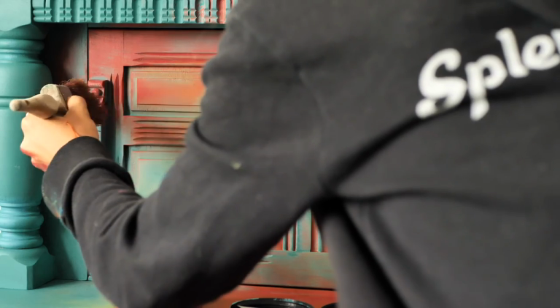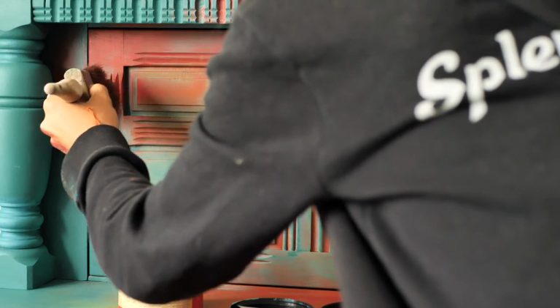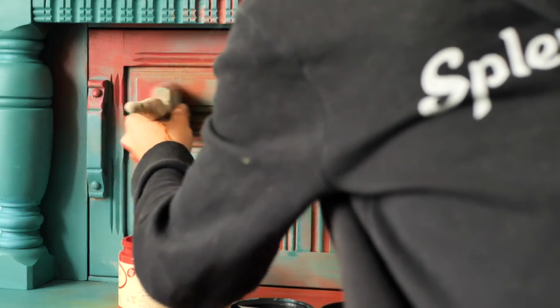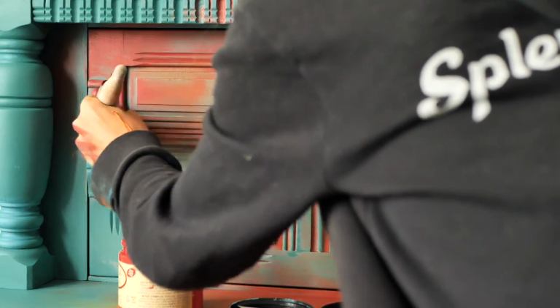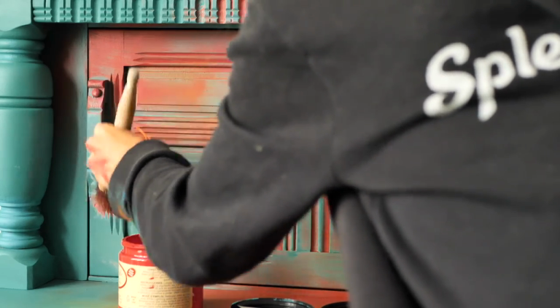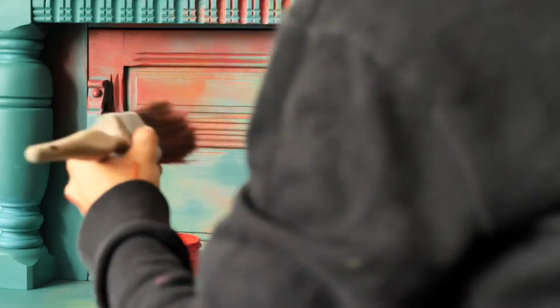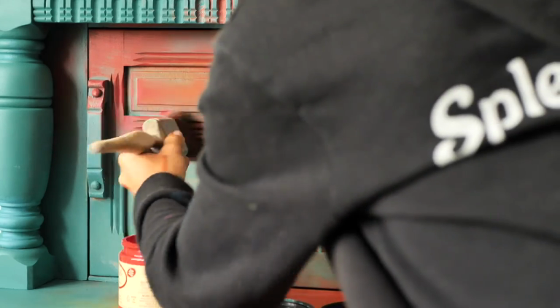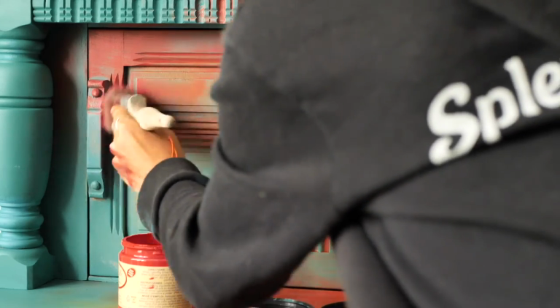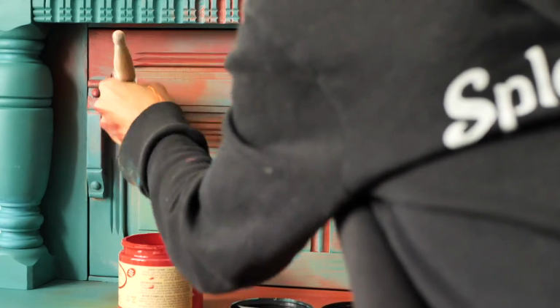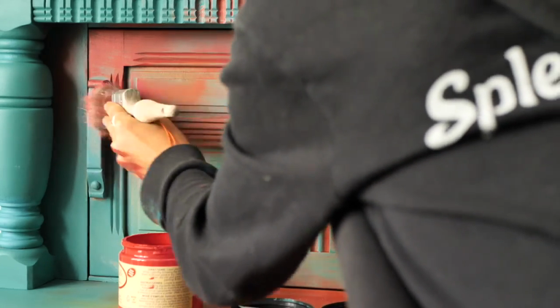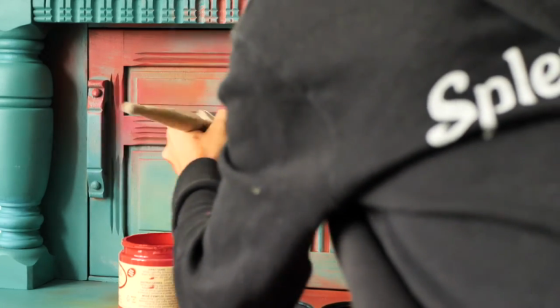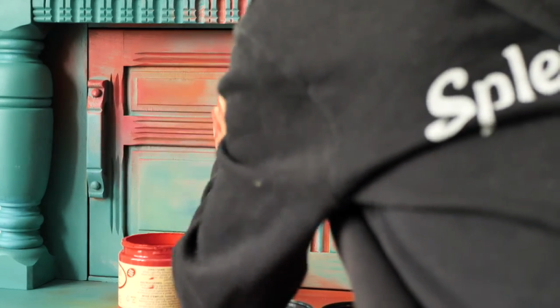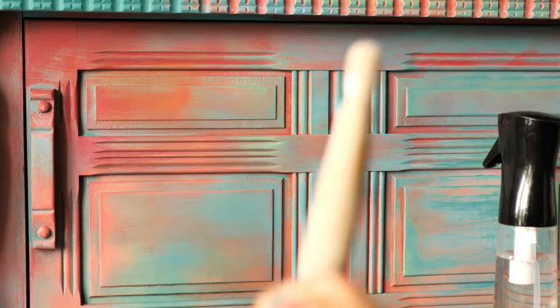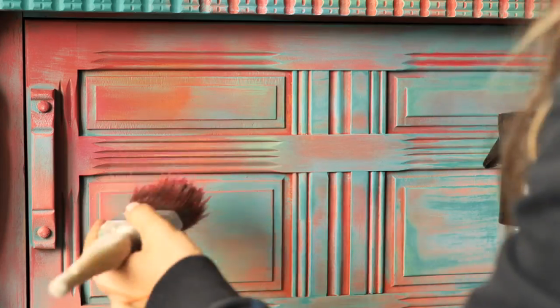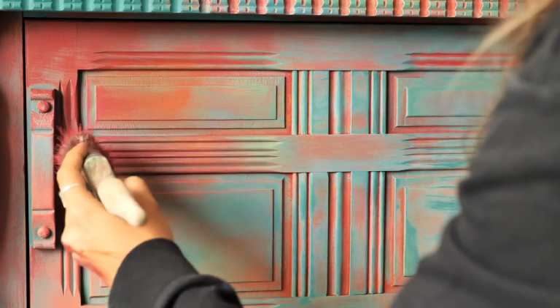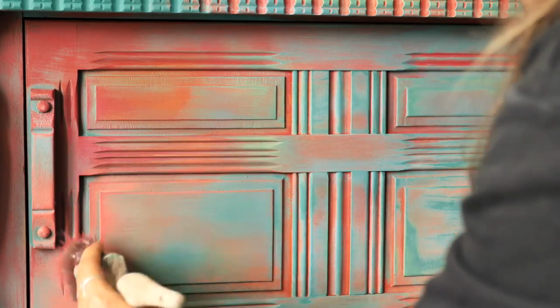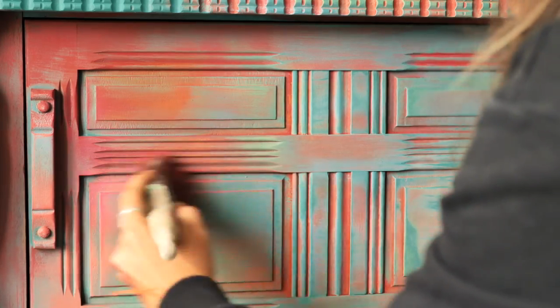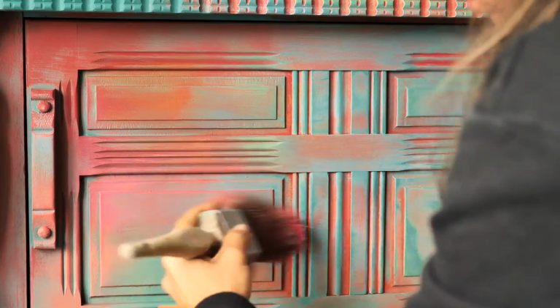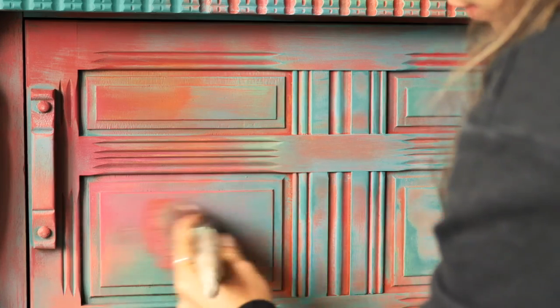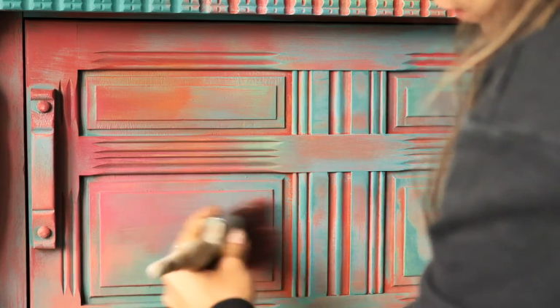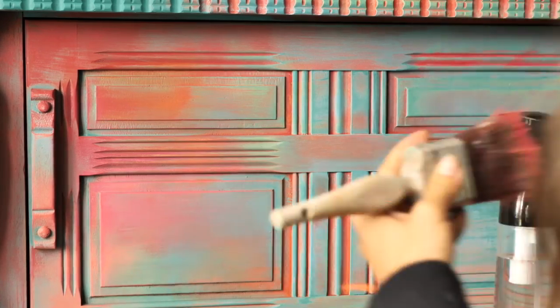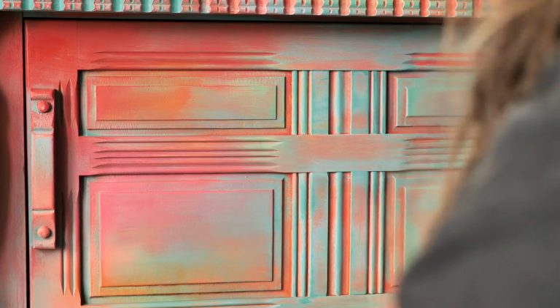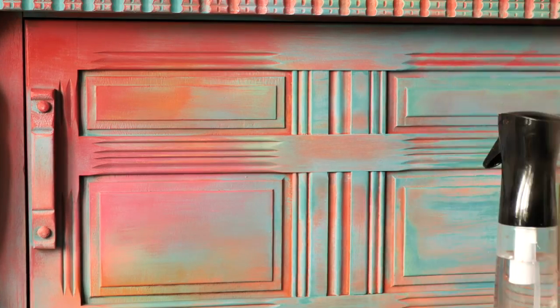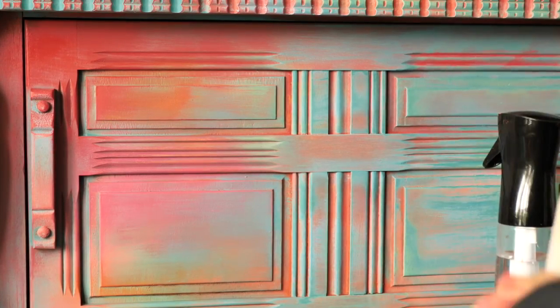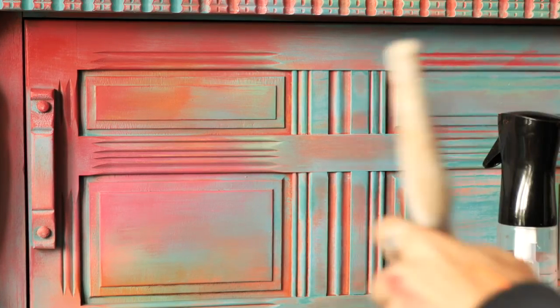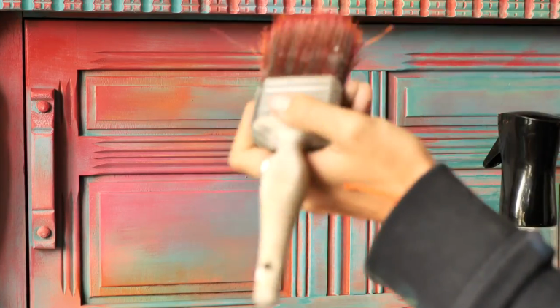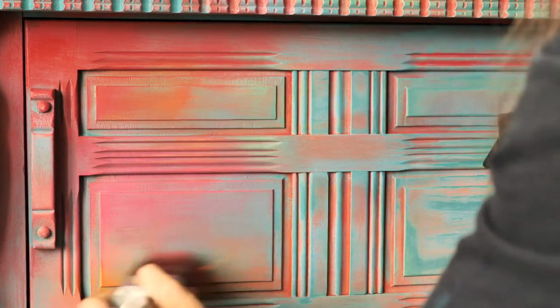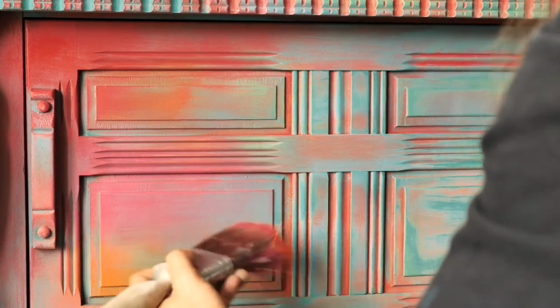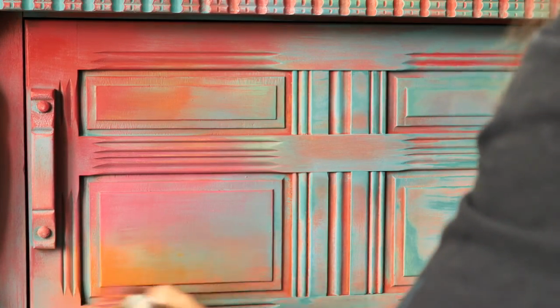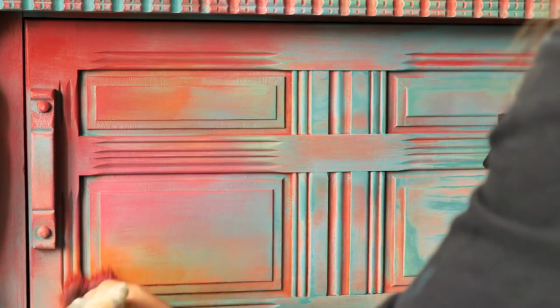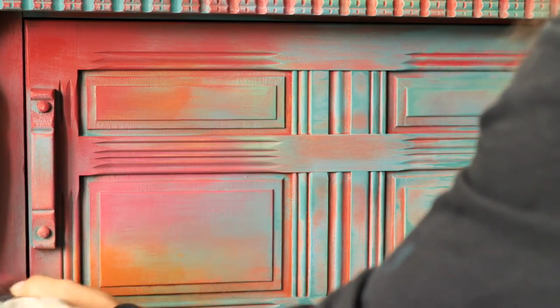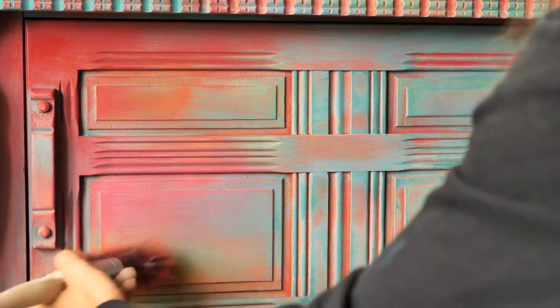I did the same with the red, orange, and pink — just layered them, dry brushed, and color washed.